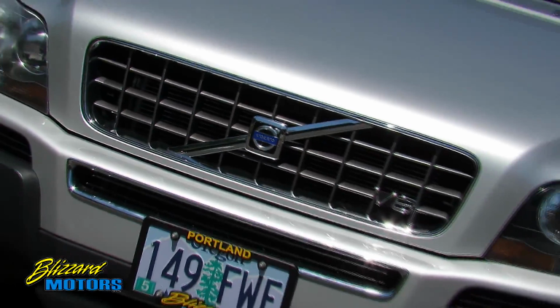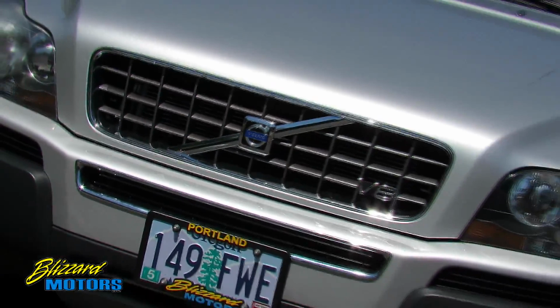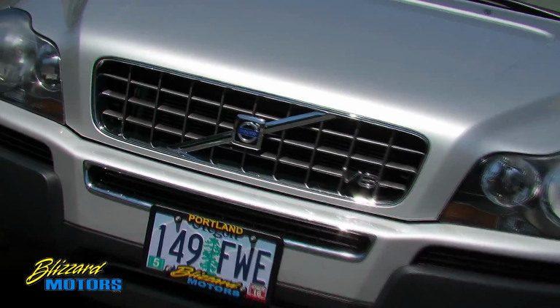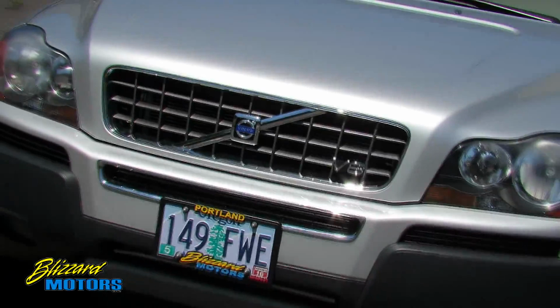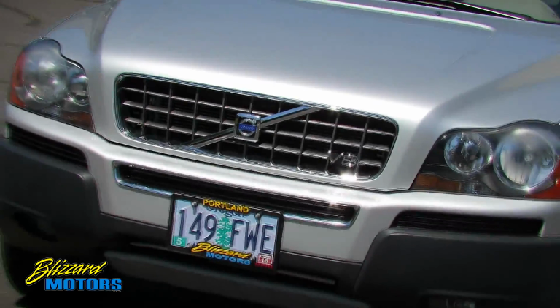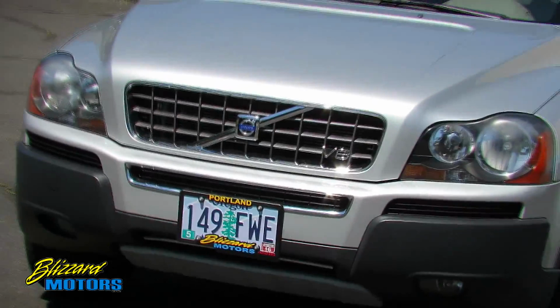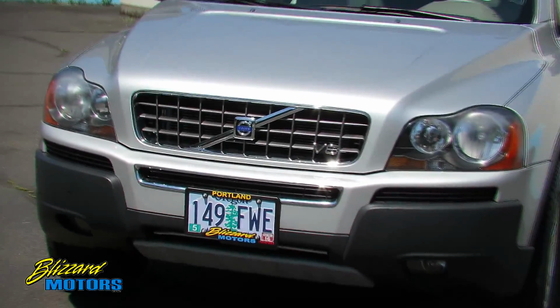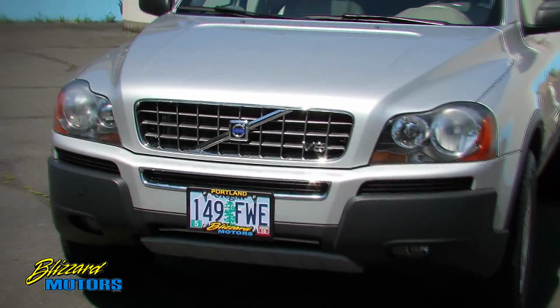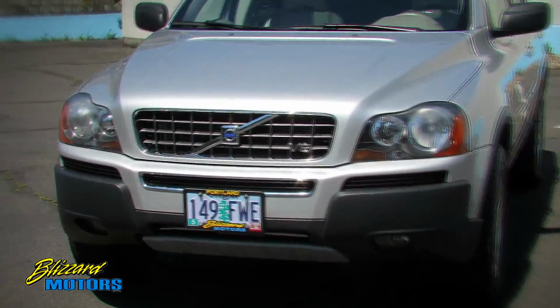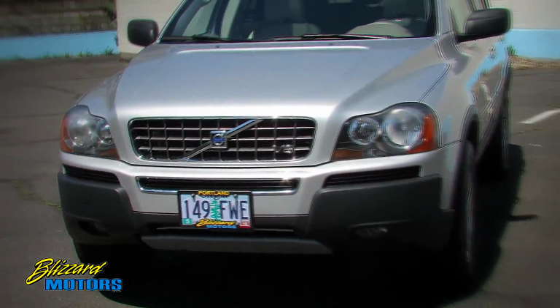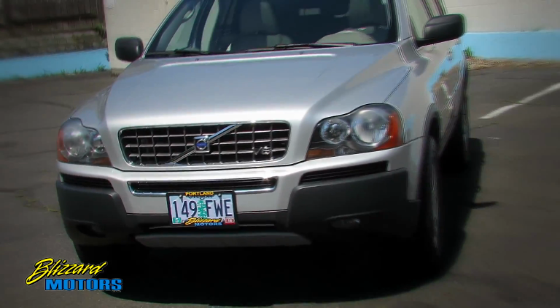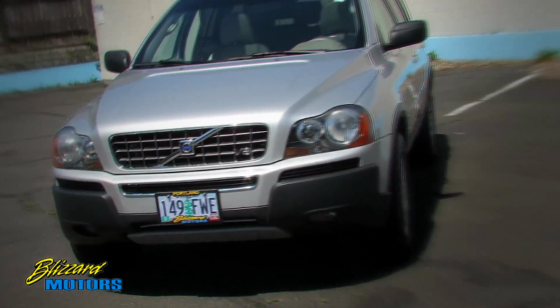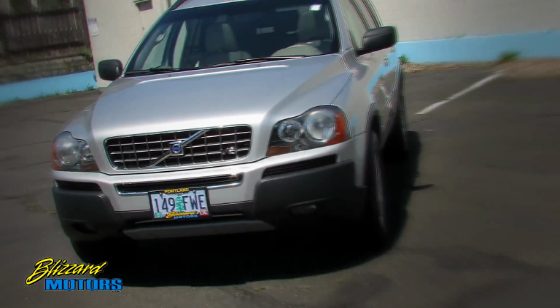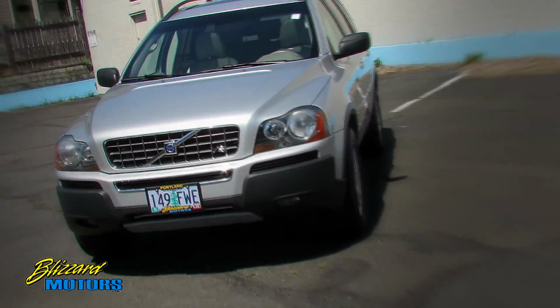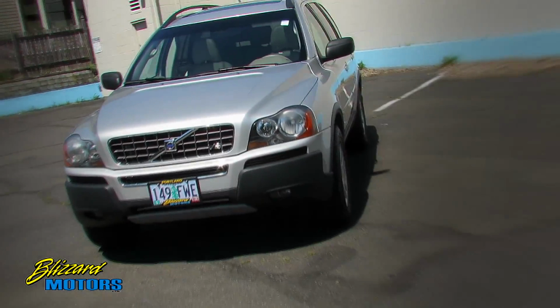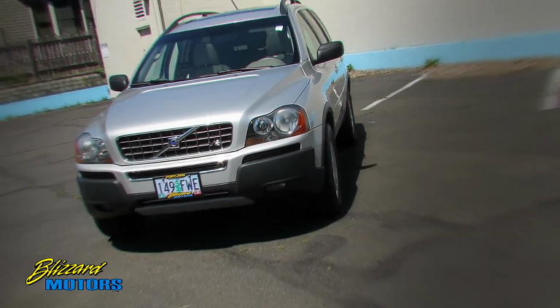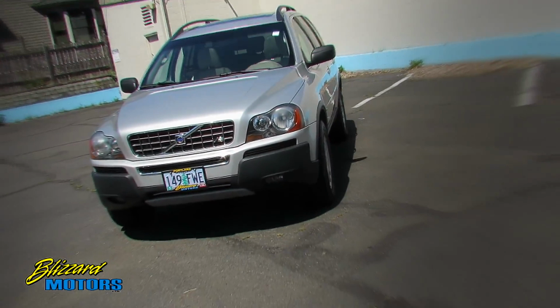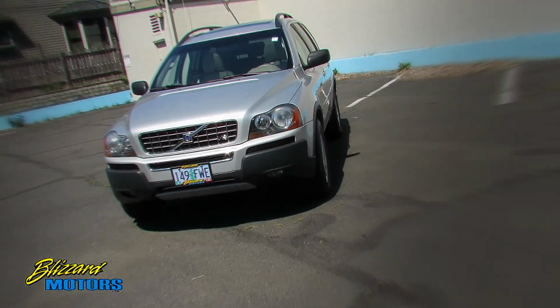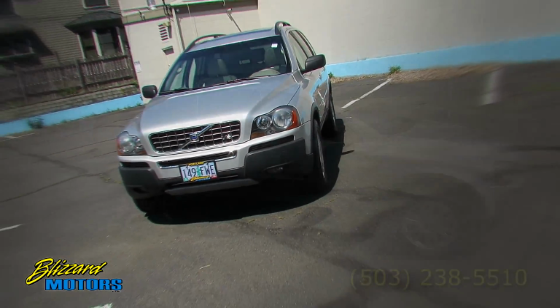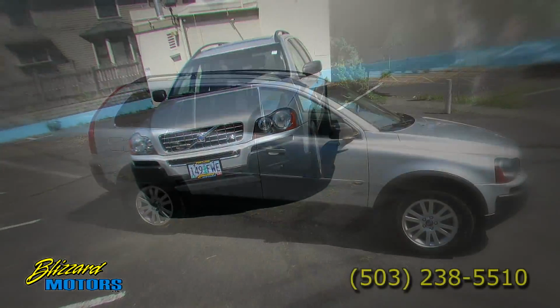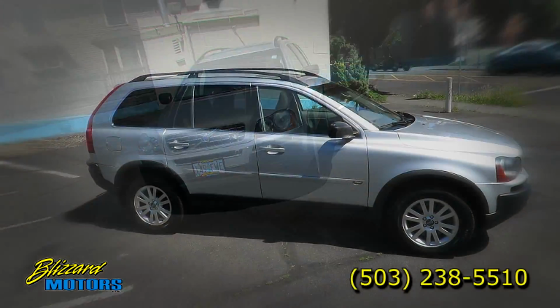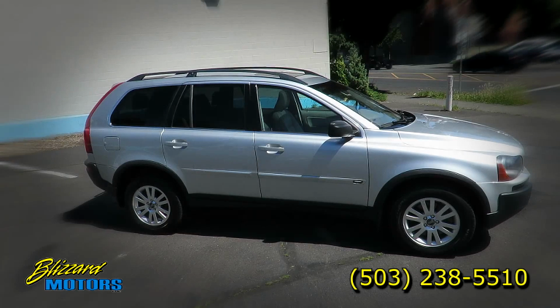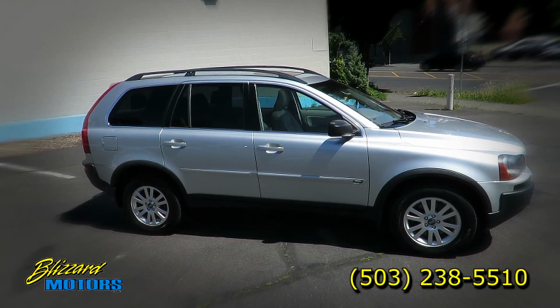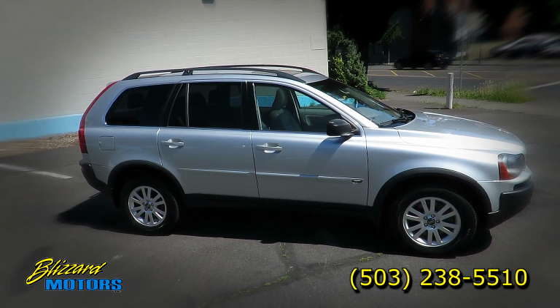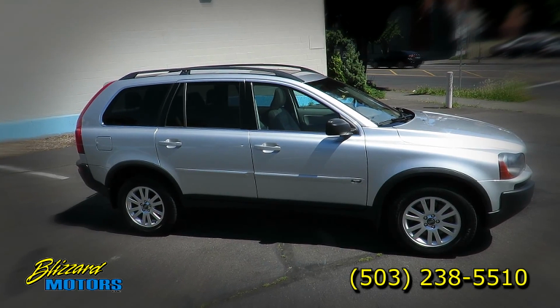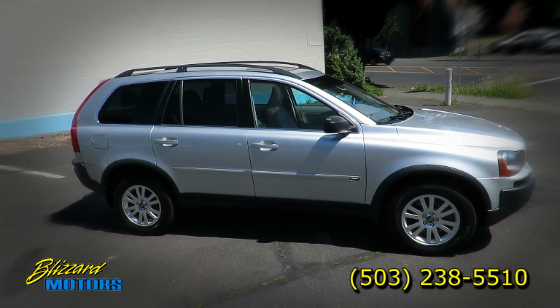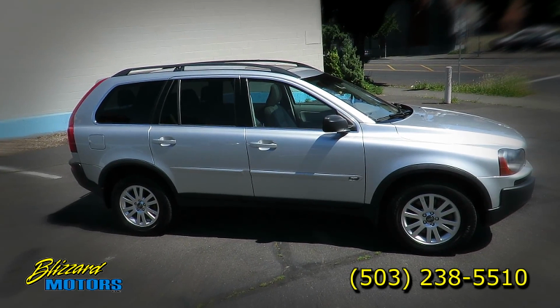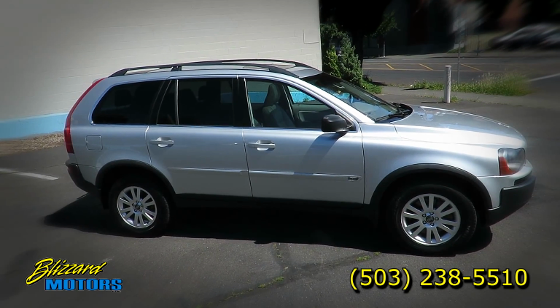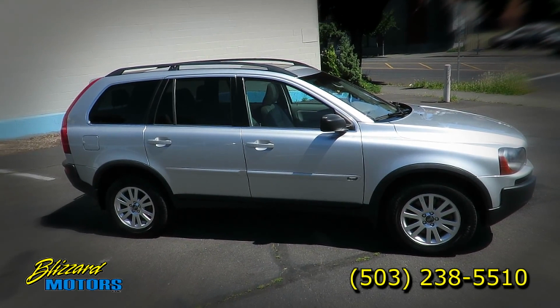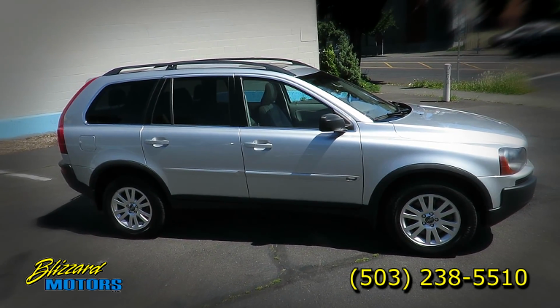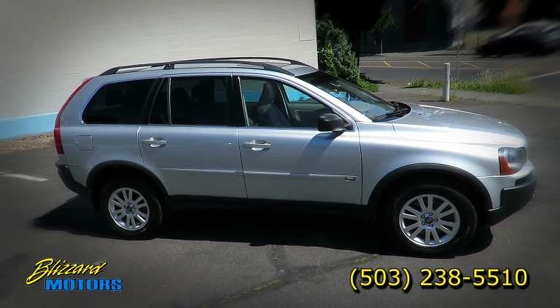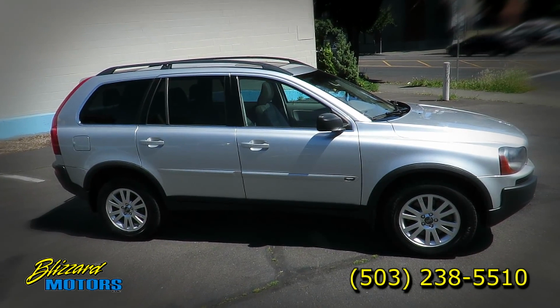Hi, this is Doug Blizzard. Thanks again for taking a look at our 2006 Volvo XC90. This car is finished in silver metallic with light taupe leather.